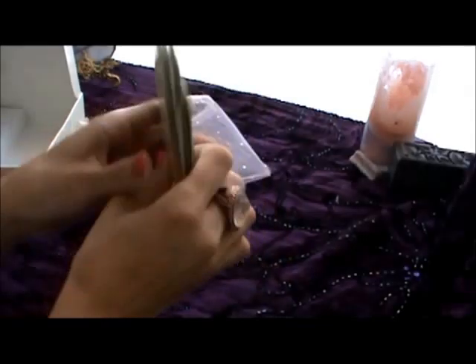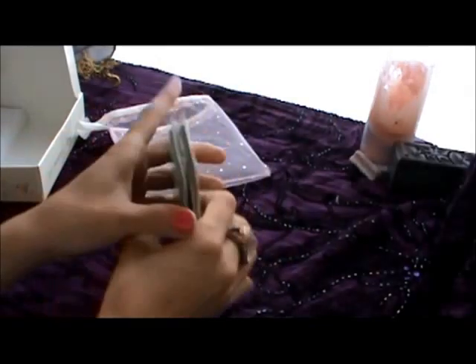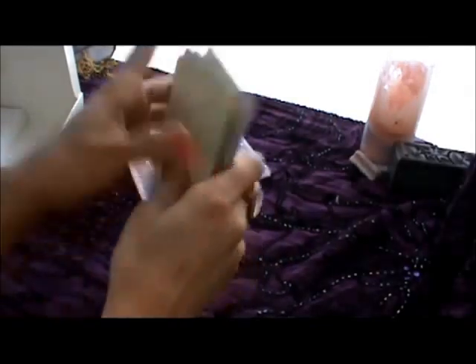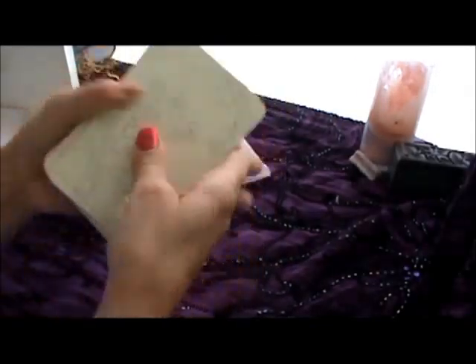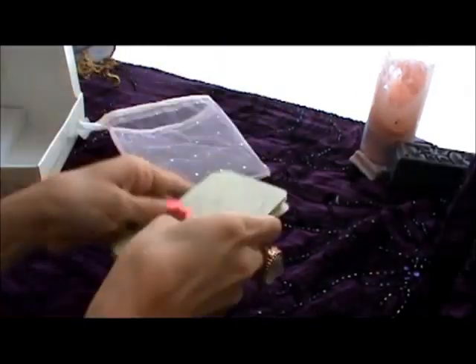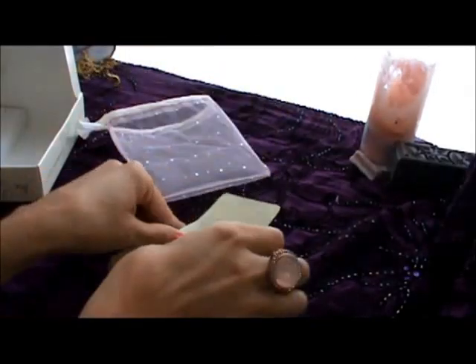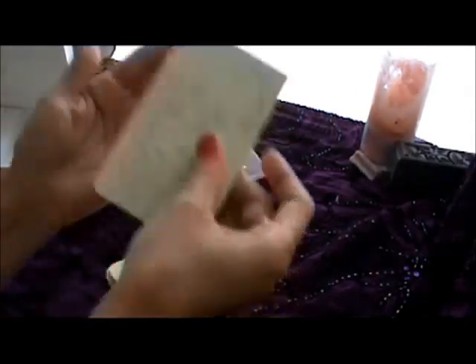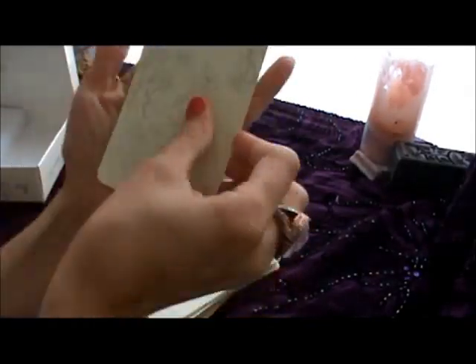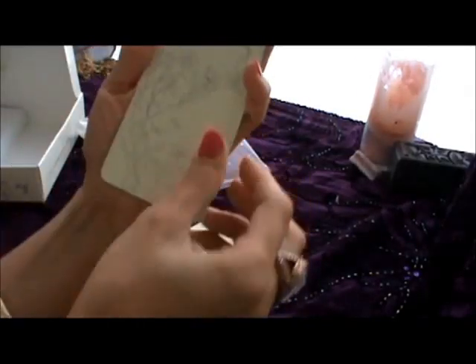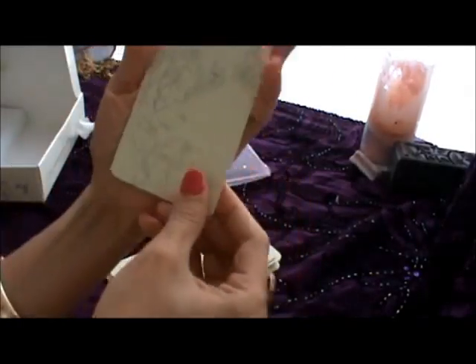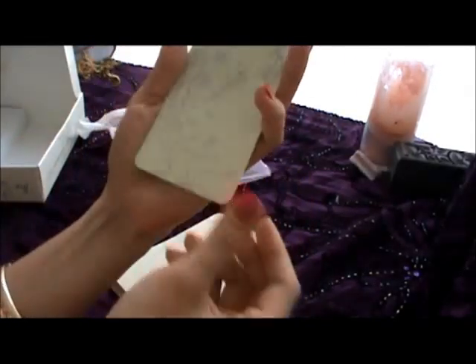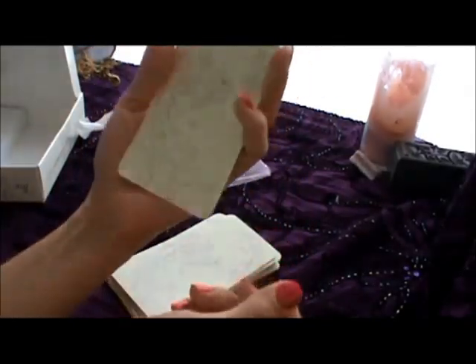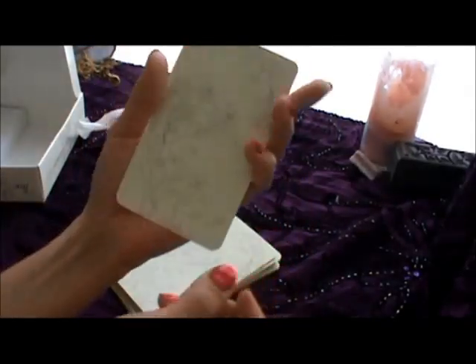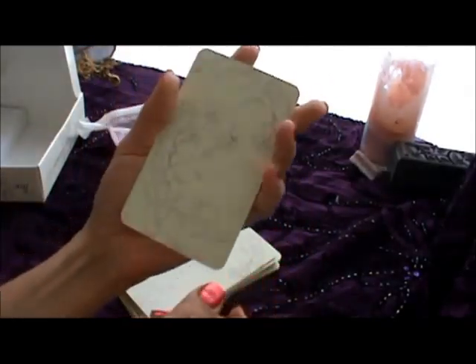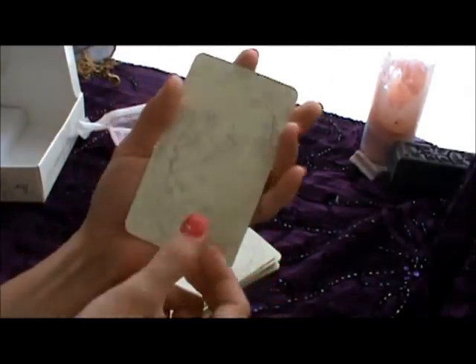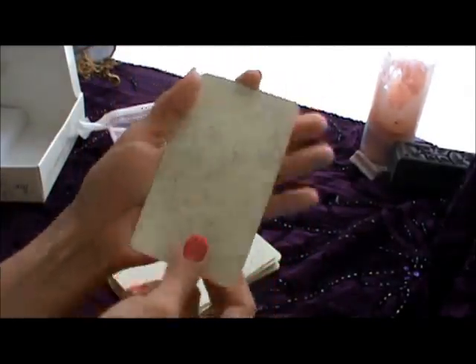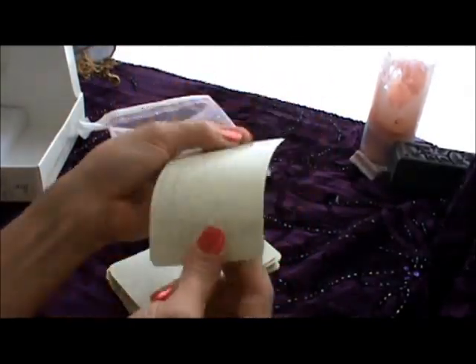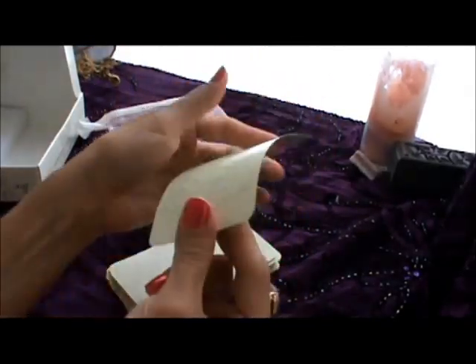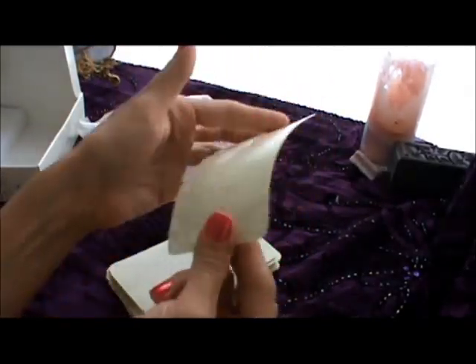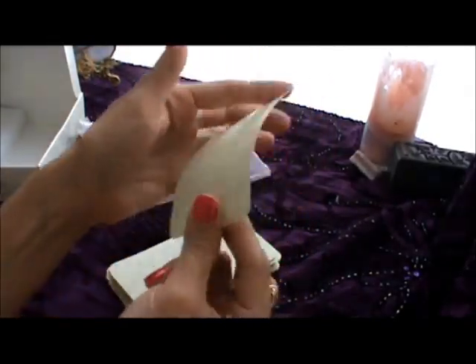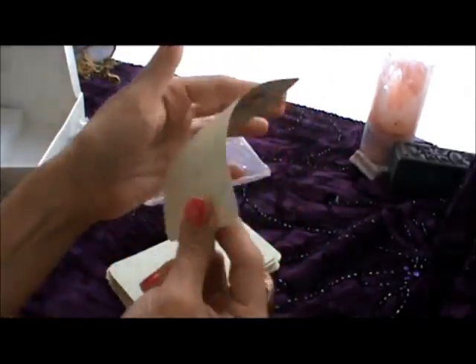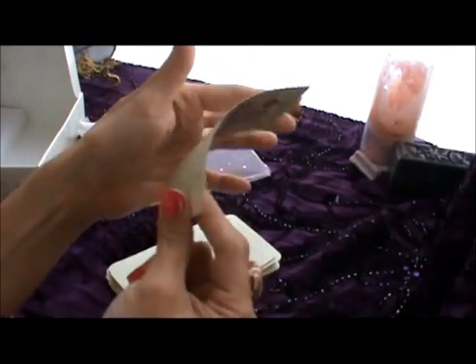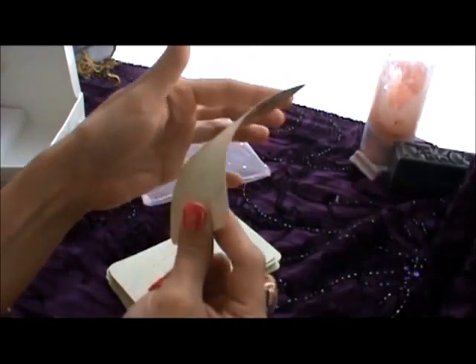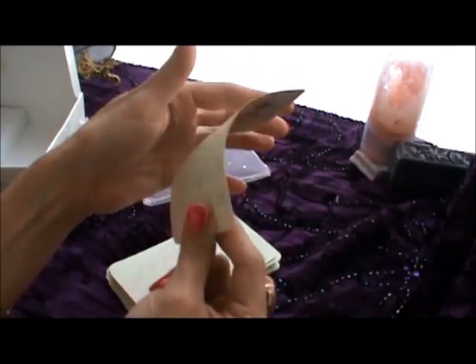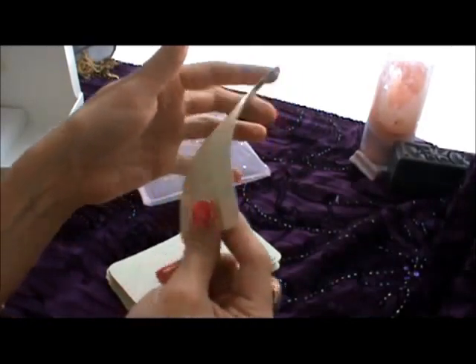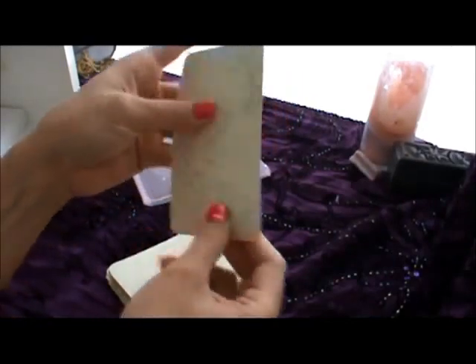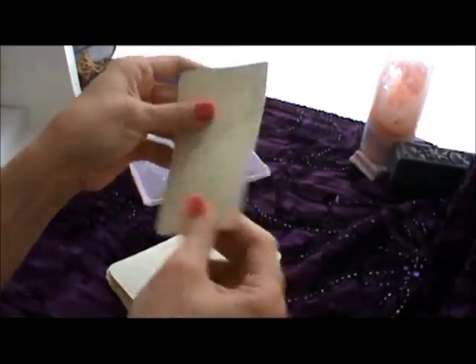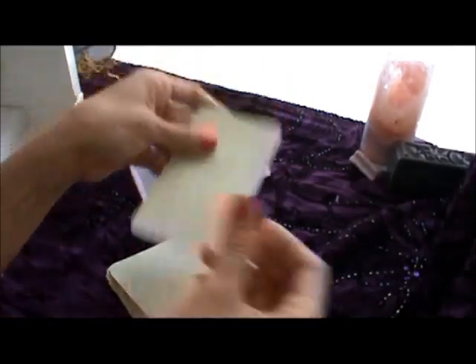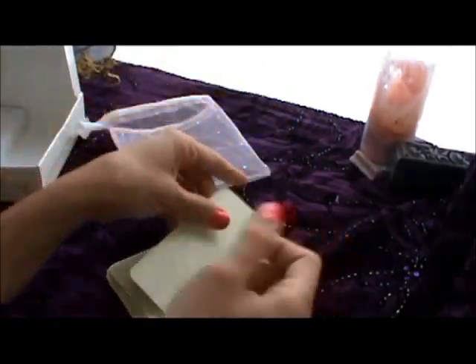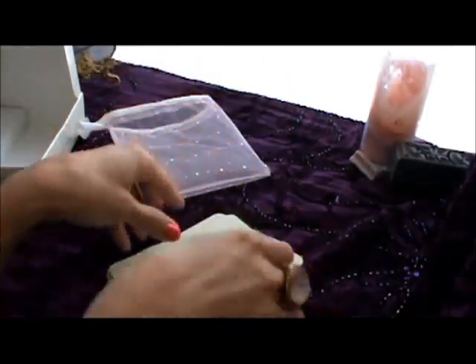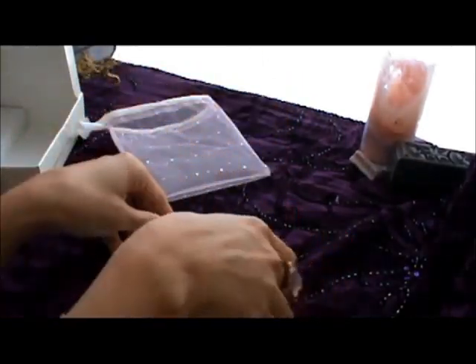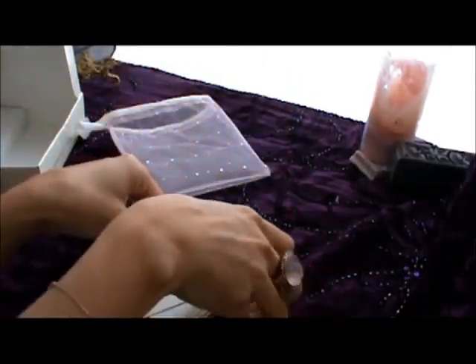It's a nice sized deck. I have small hands, so it's pretty easy to handle, and they're not too stiff.